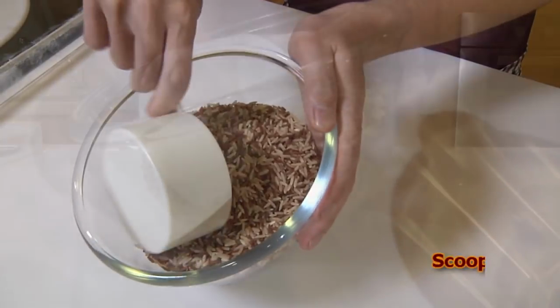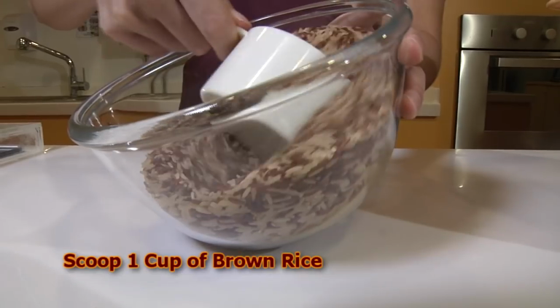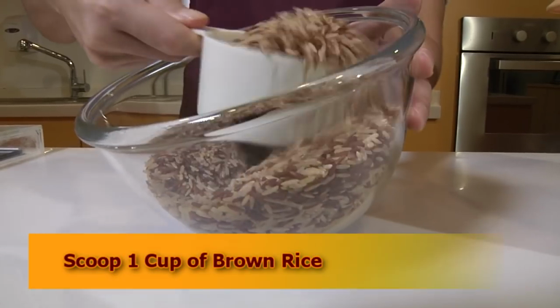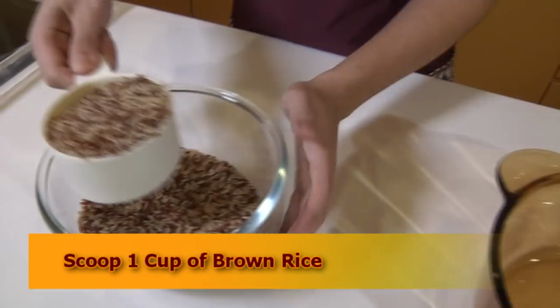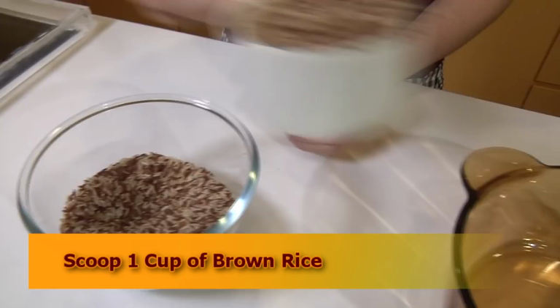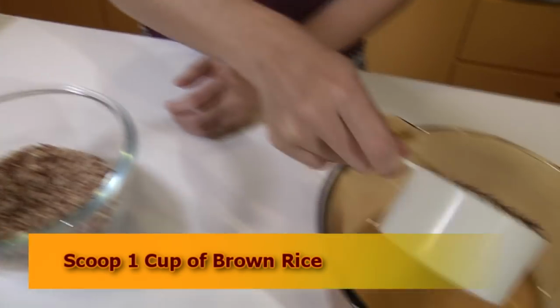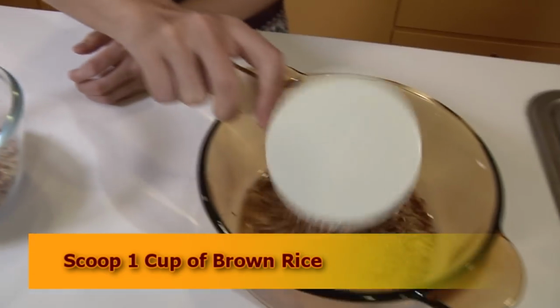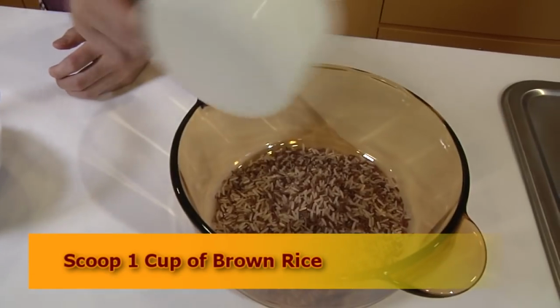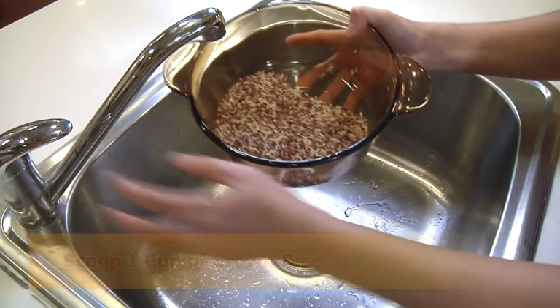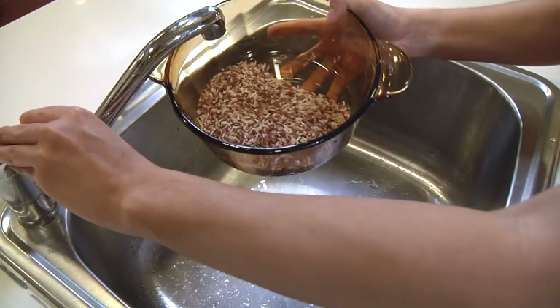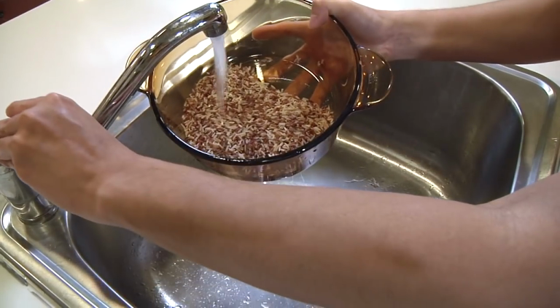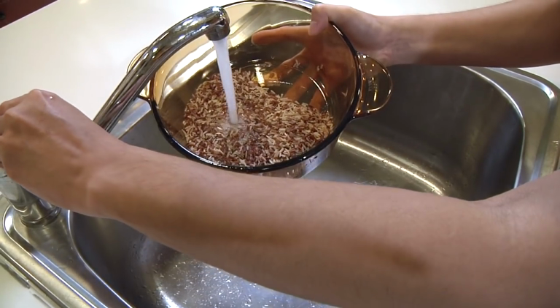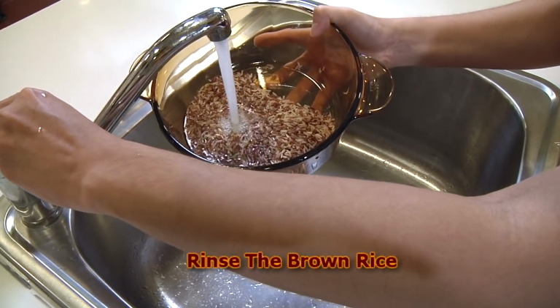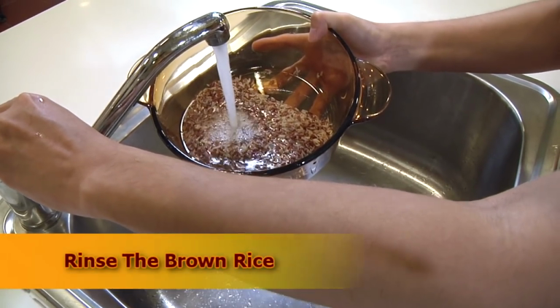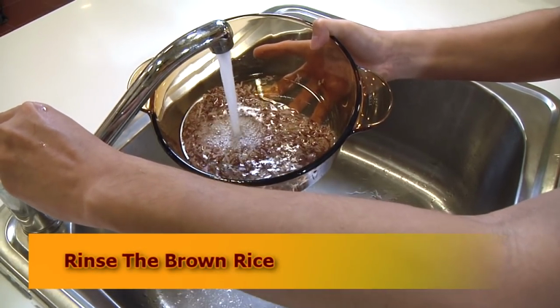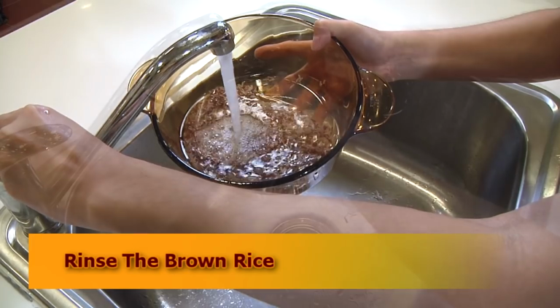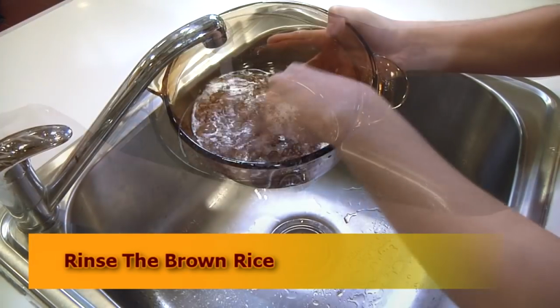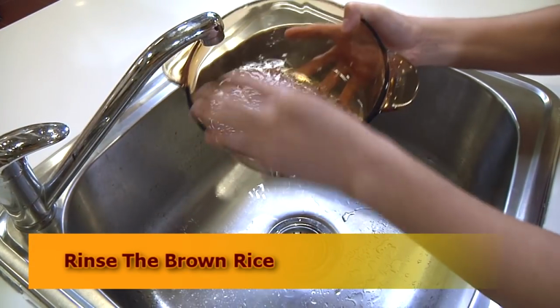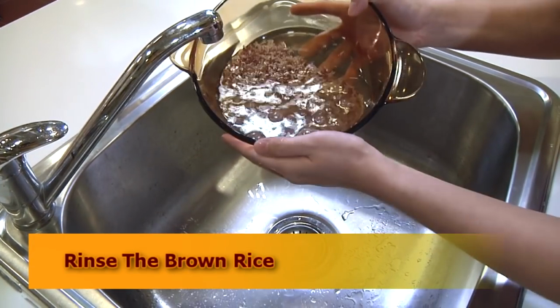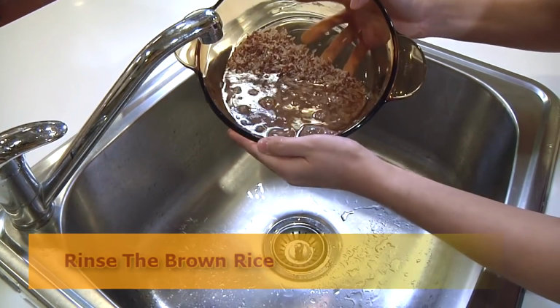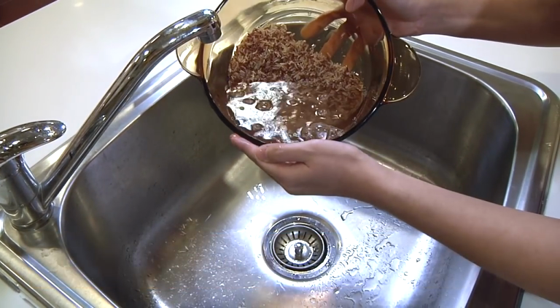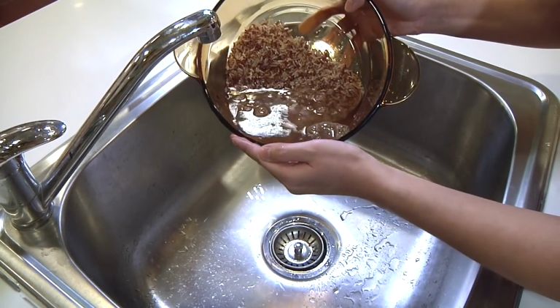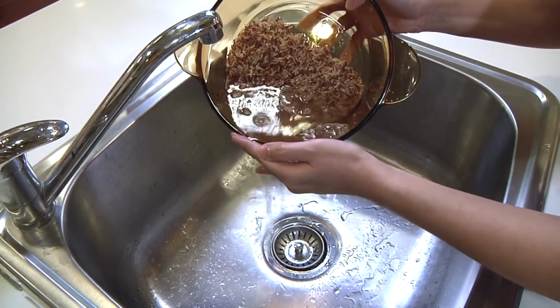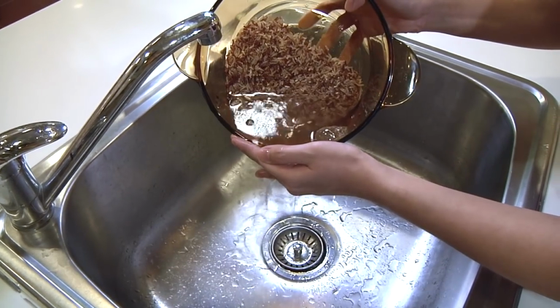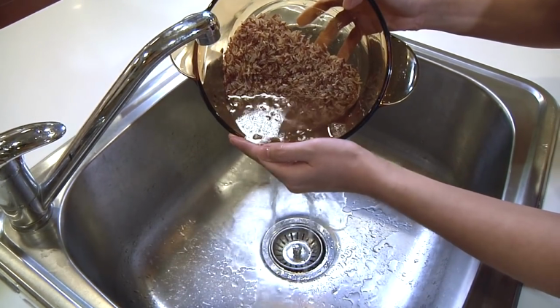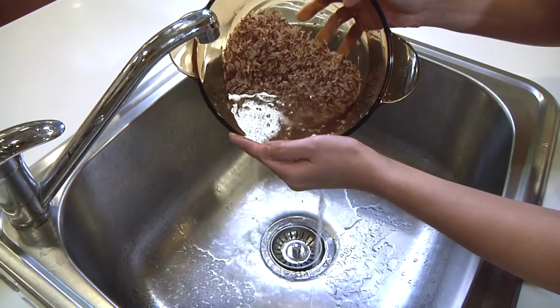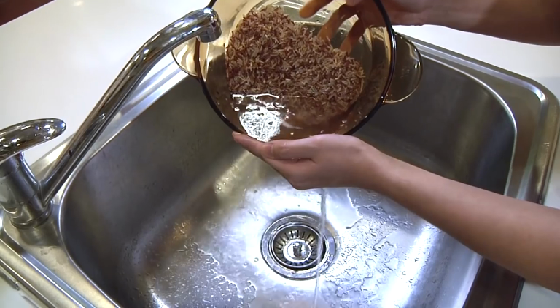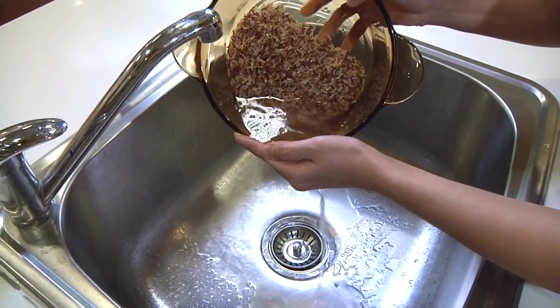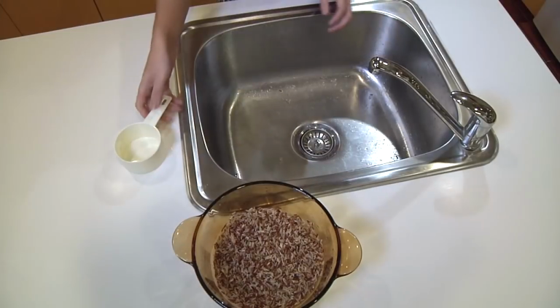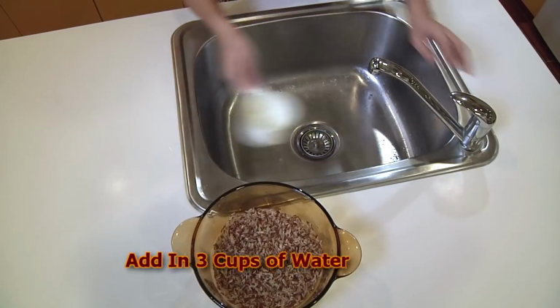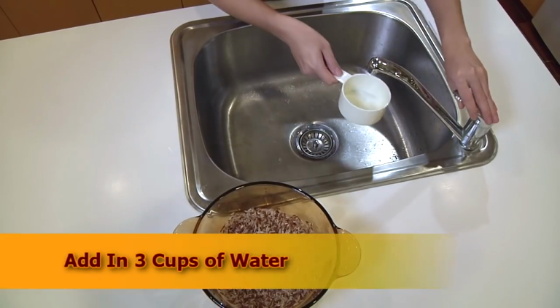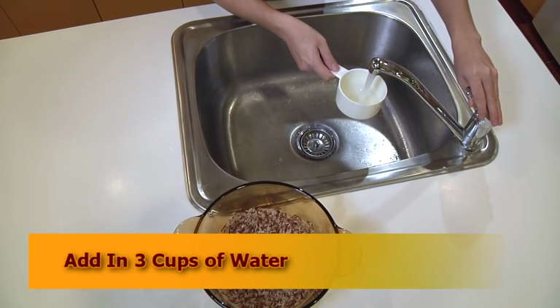Now I'm going to cook 1 cup of brown rice. Rinse the rice. Then add in 3 cups of water.